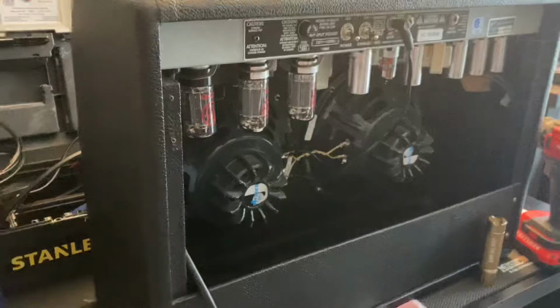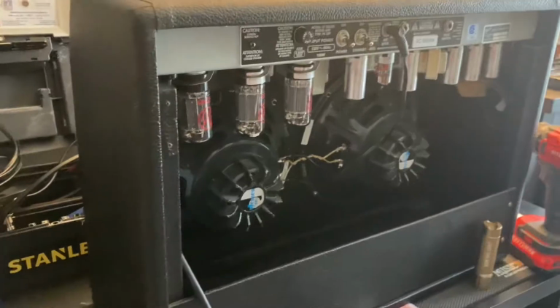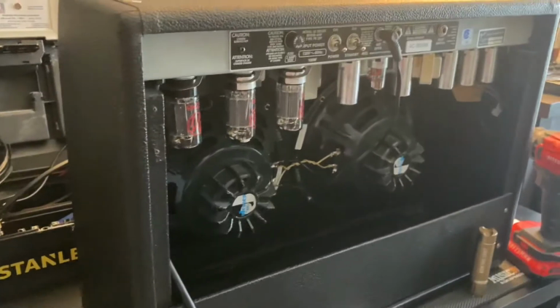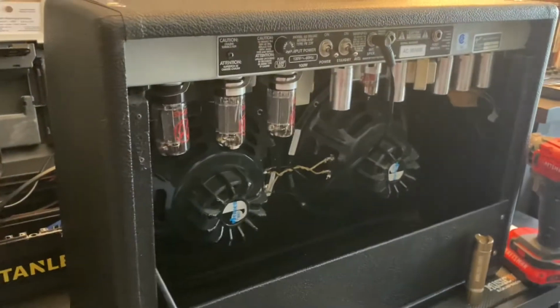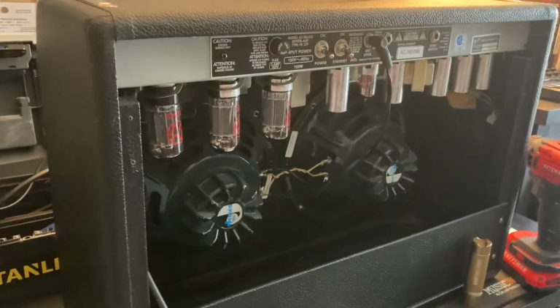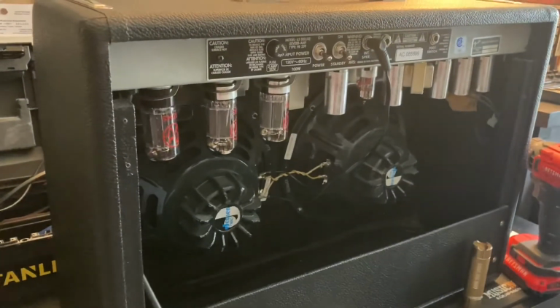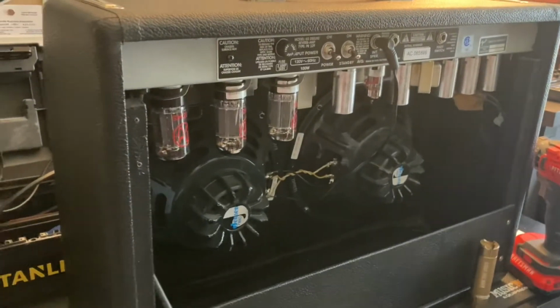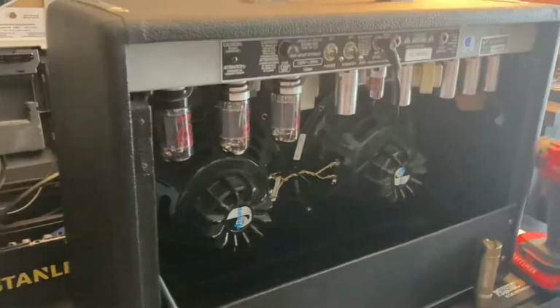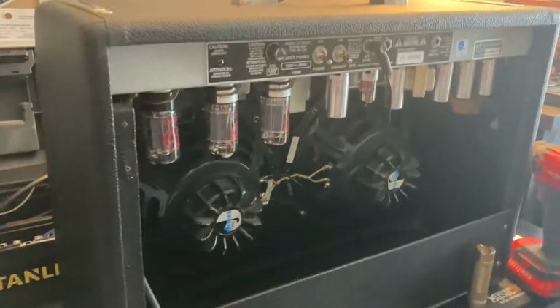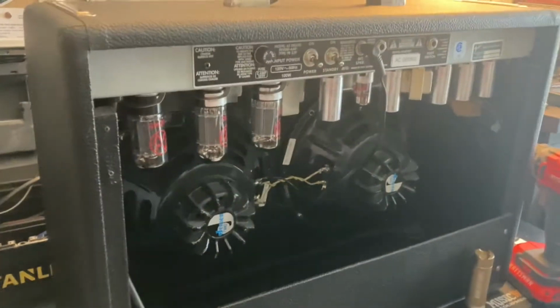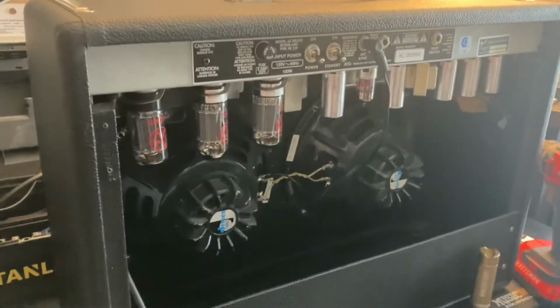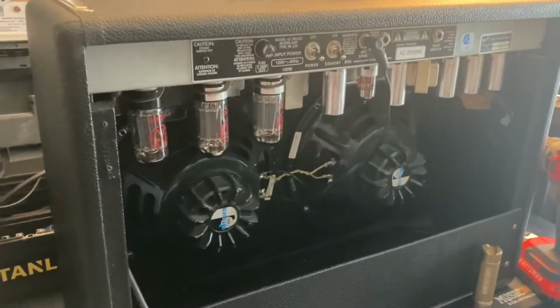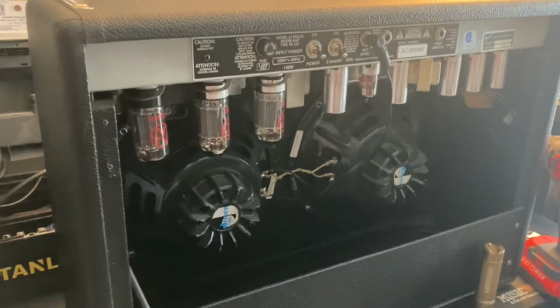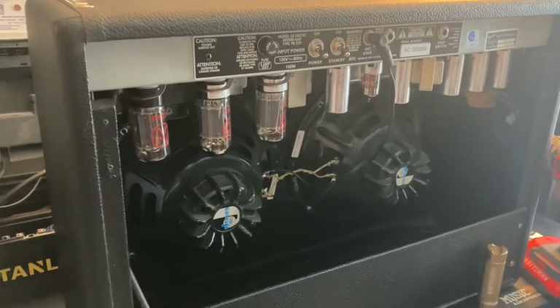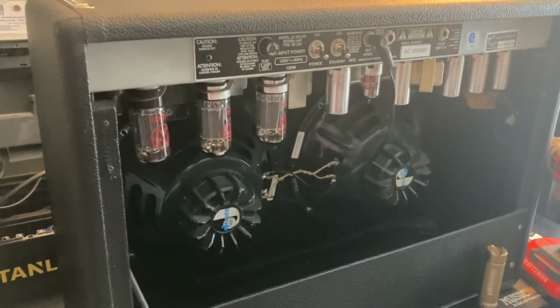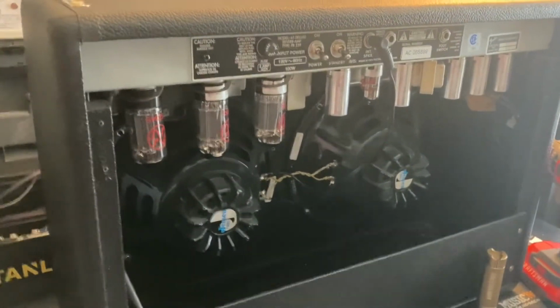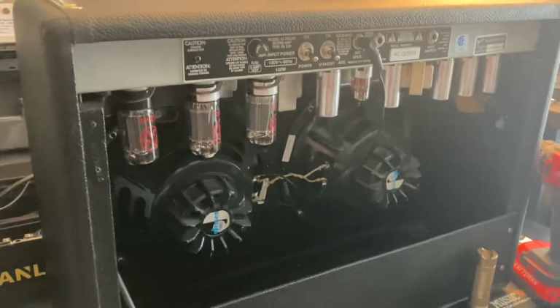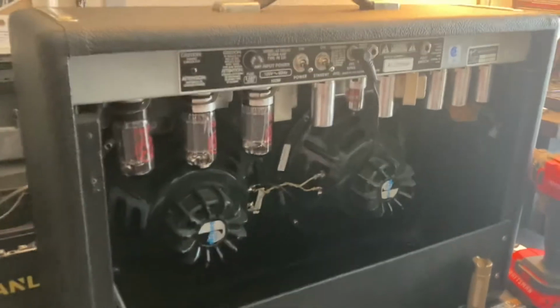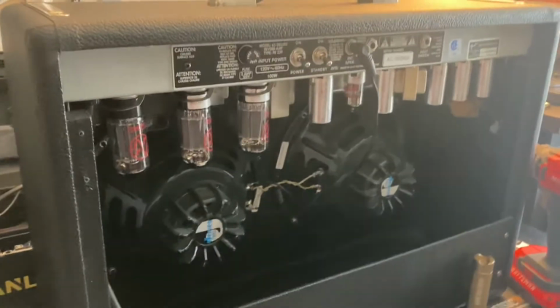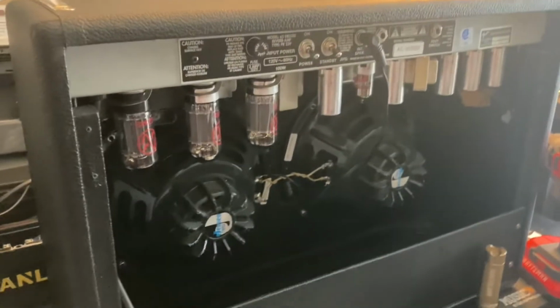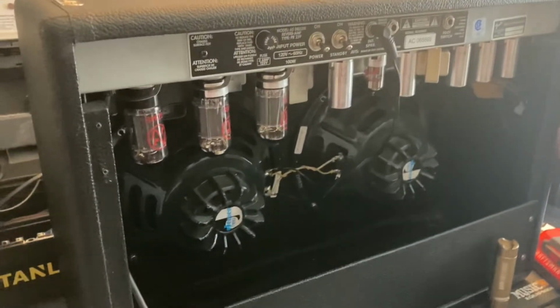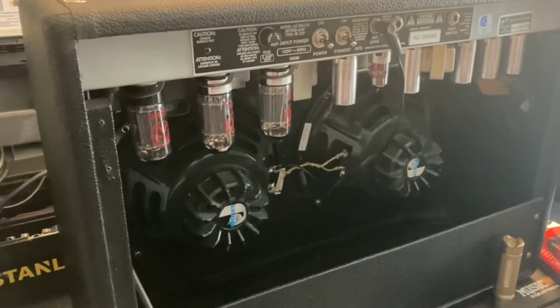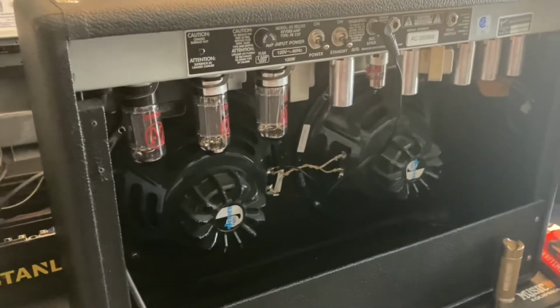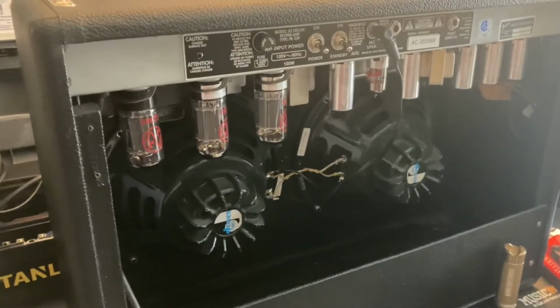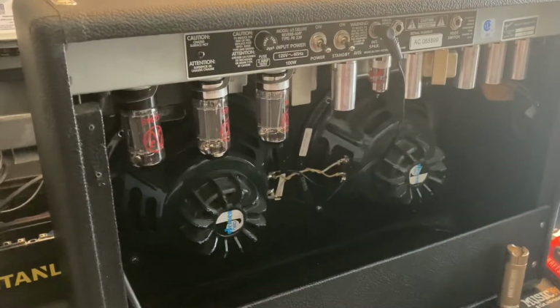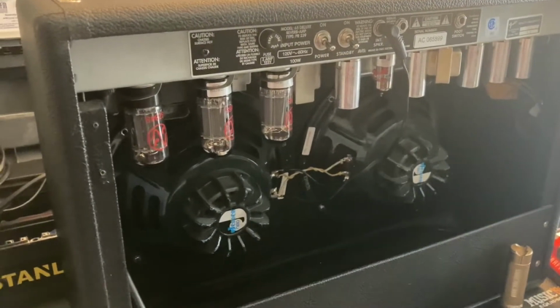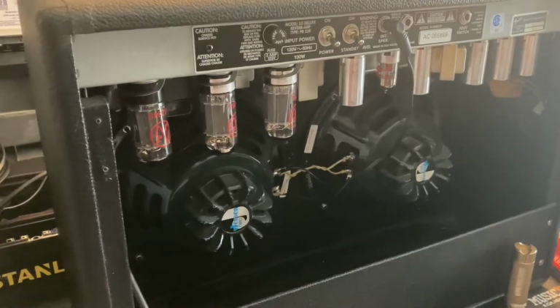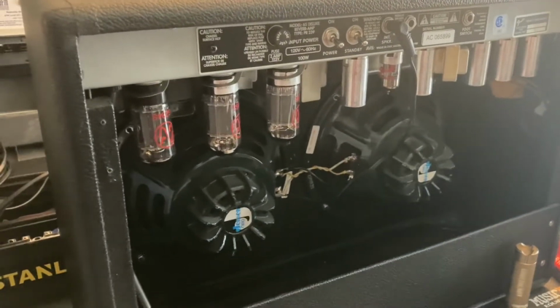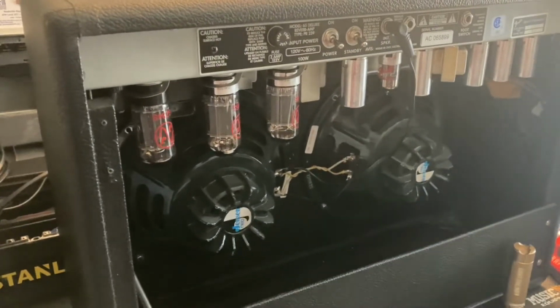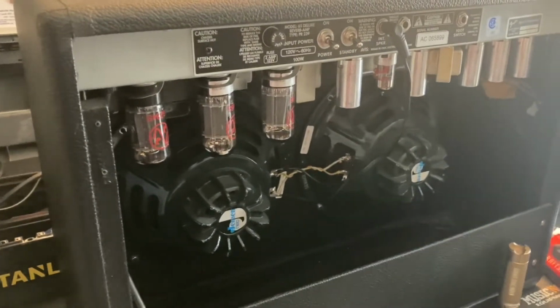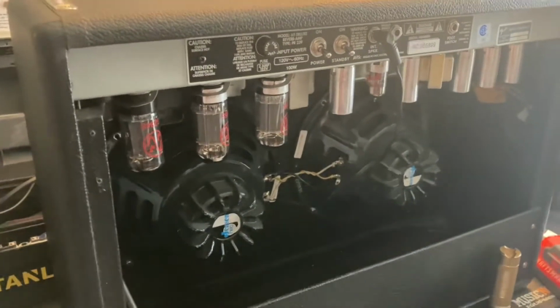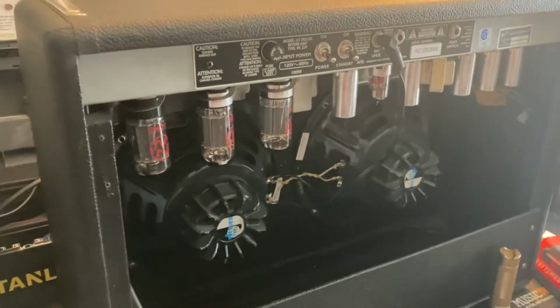Hey everybody, I wanted to make a quick video on how to test the integrity of the tubes in your tube amp.